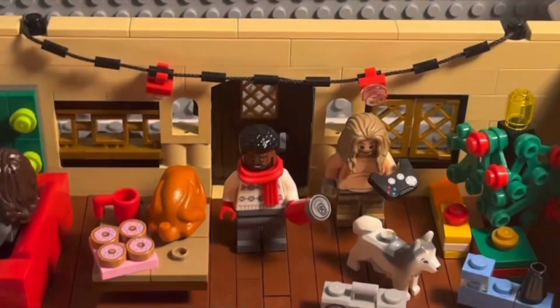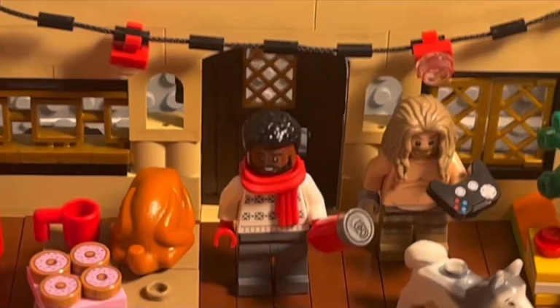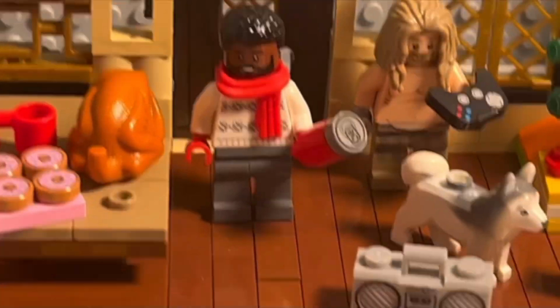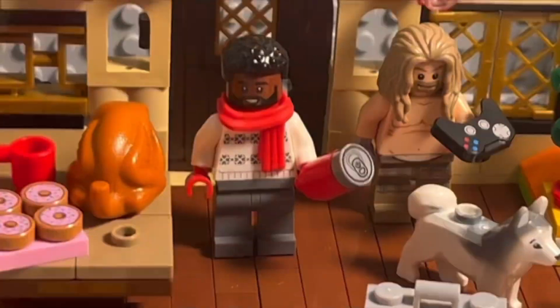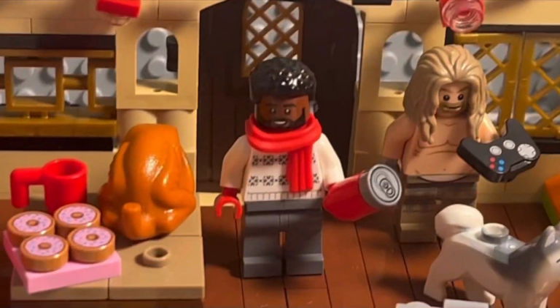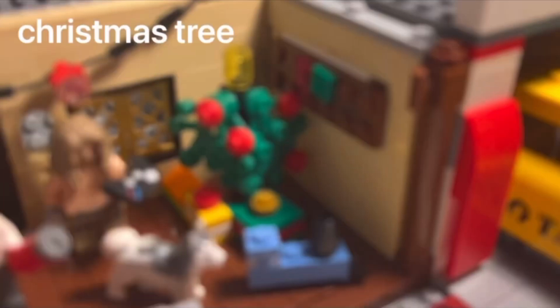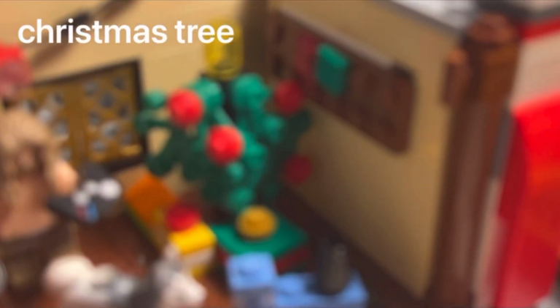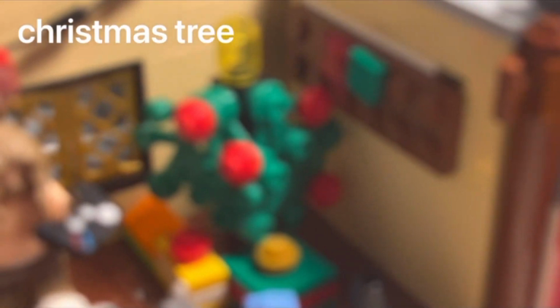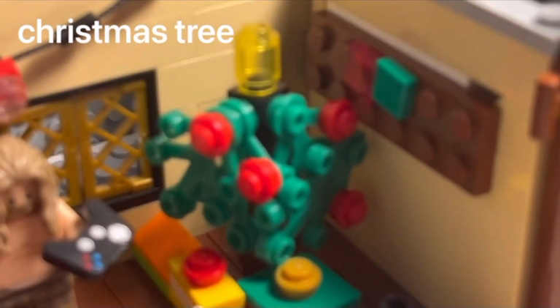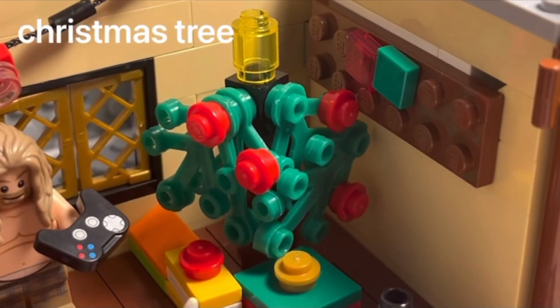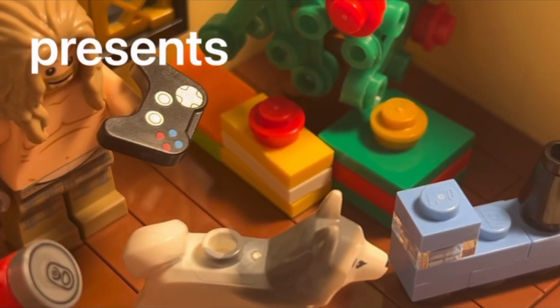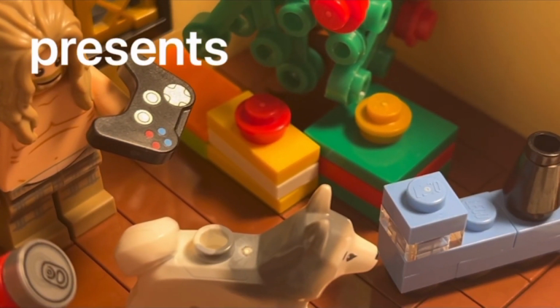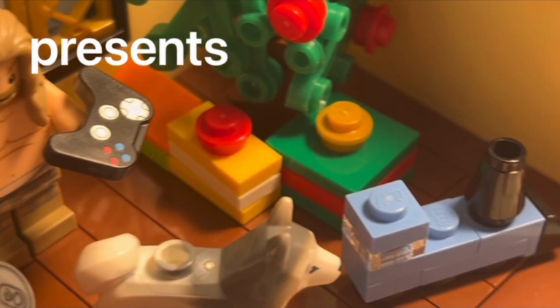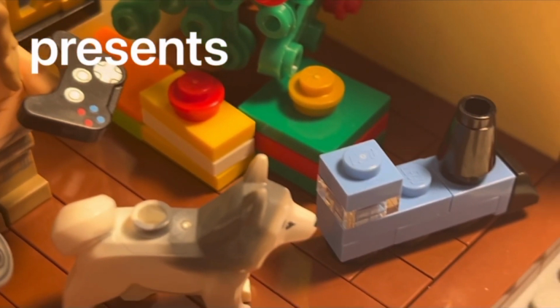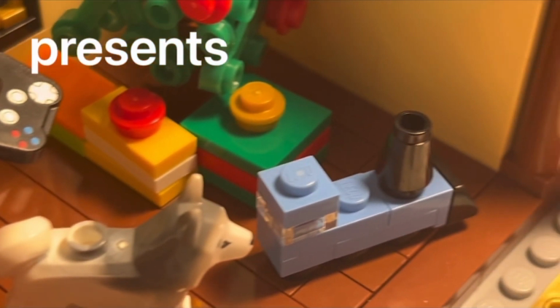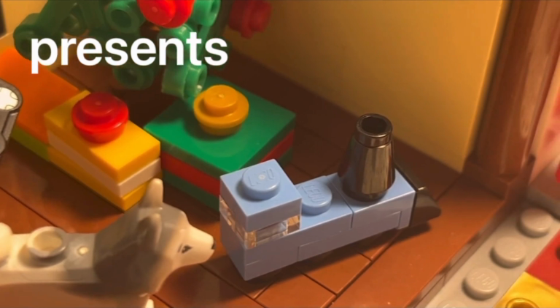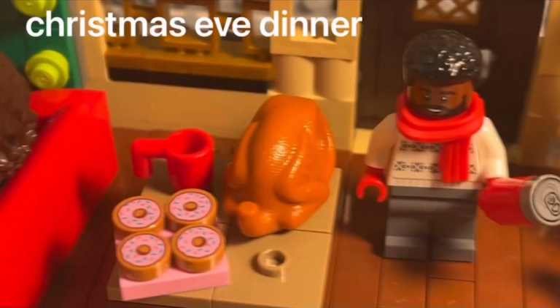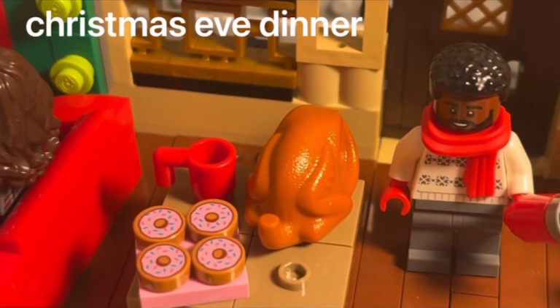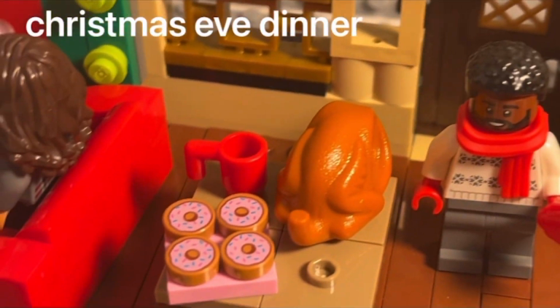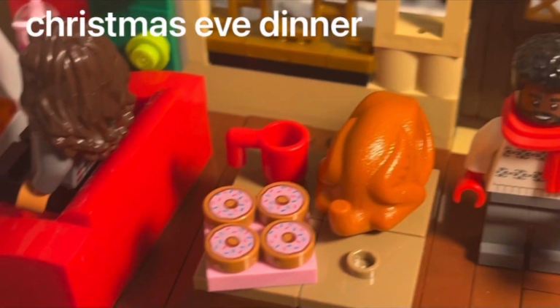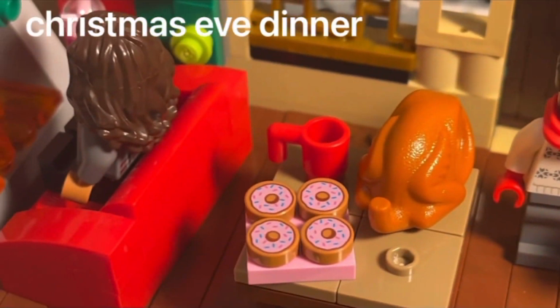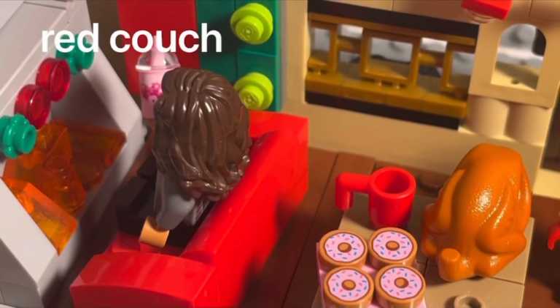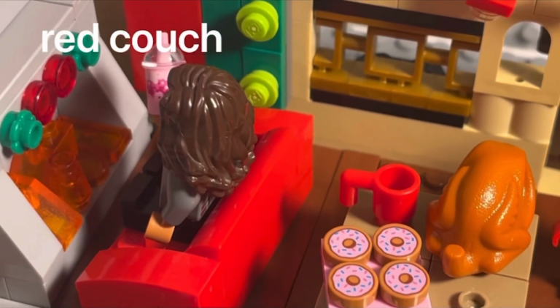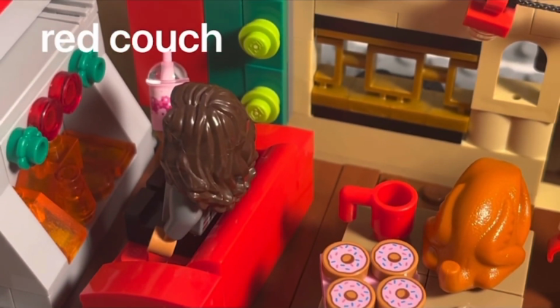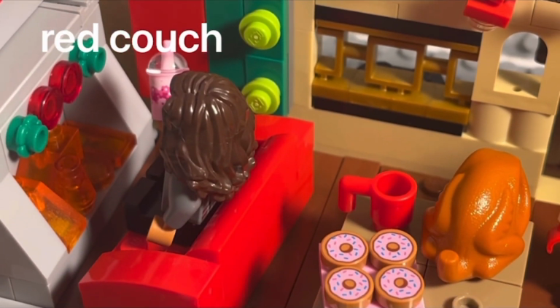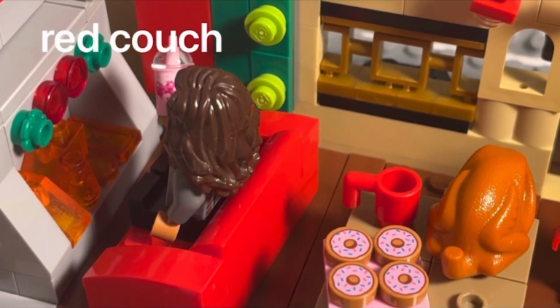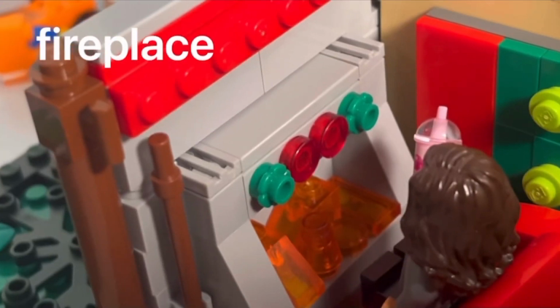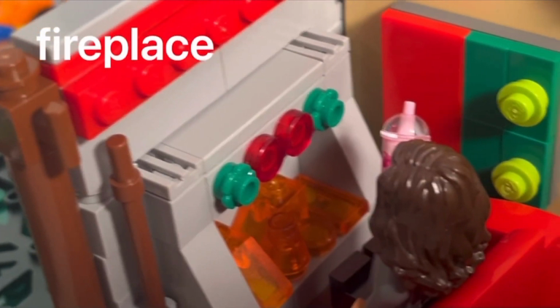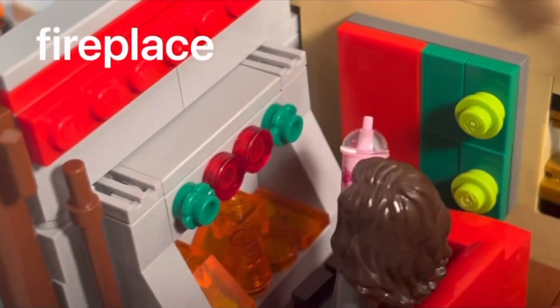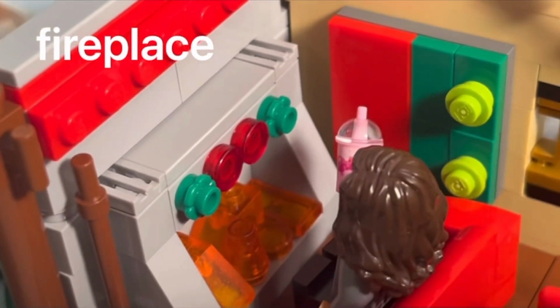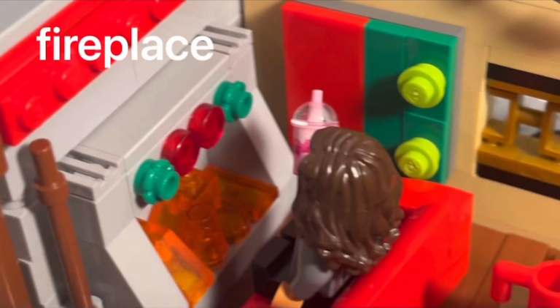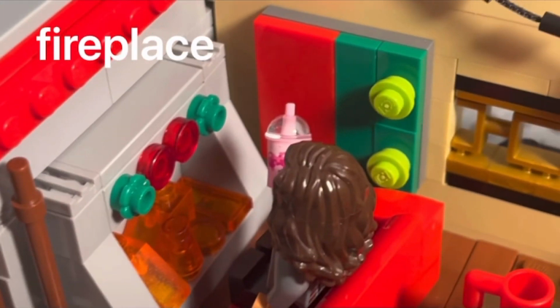In the house, I added a Christmas tree, the presents and toys under the tree, a Christmas Eve dinner, a red couch, and of course, the iconic fireplace.